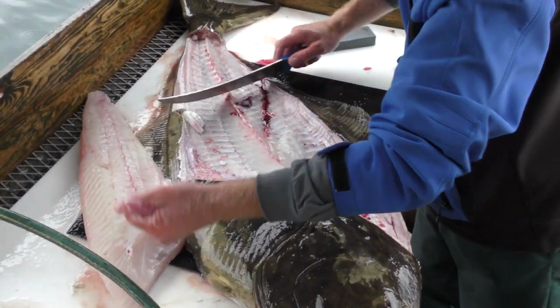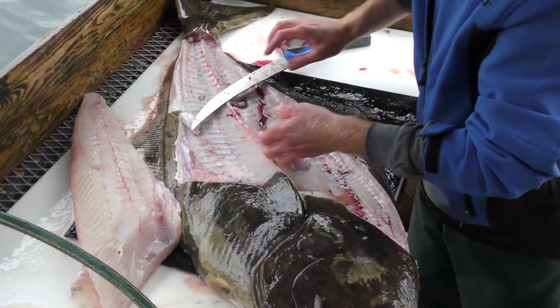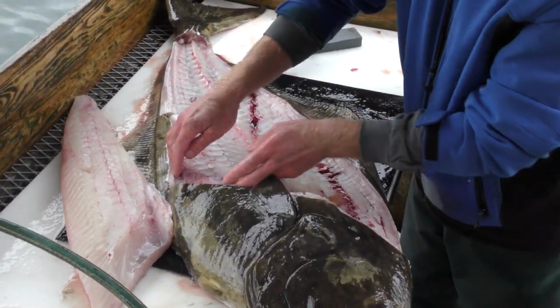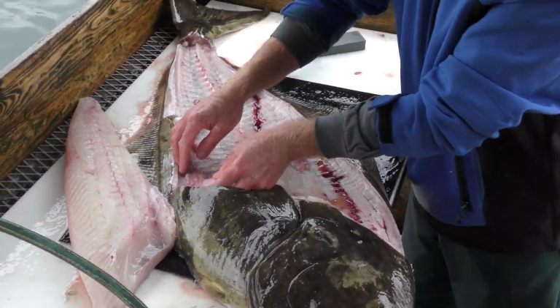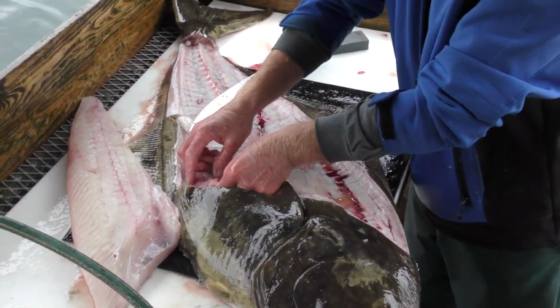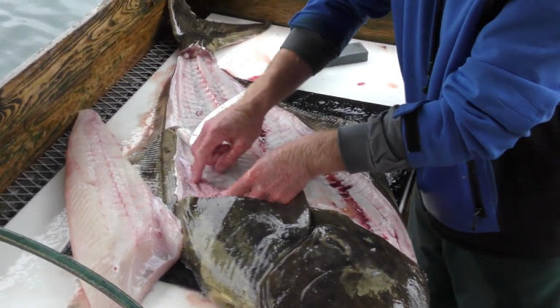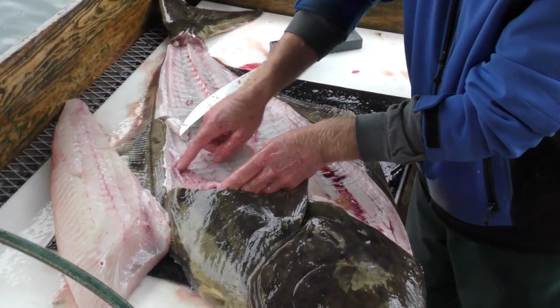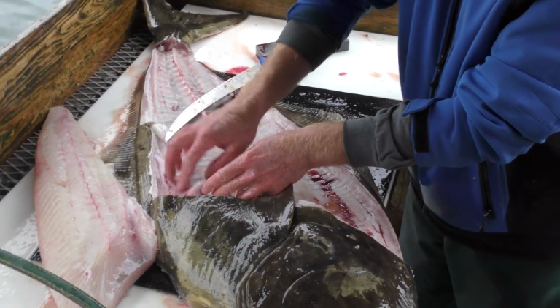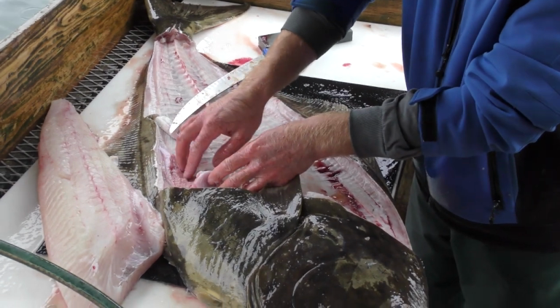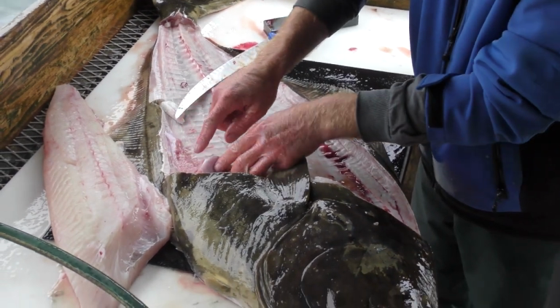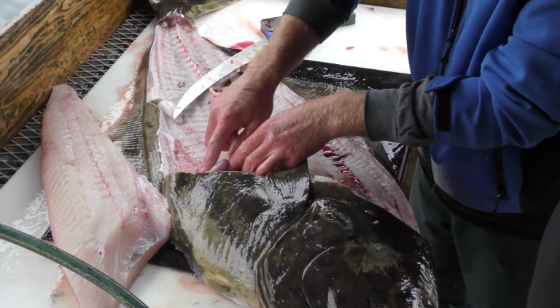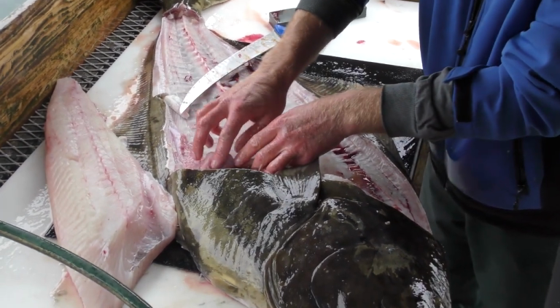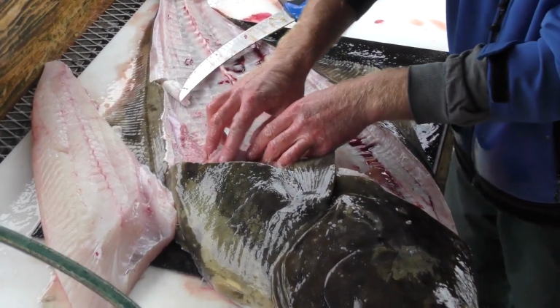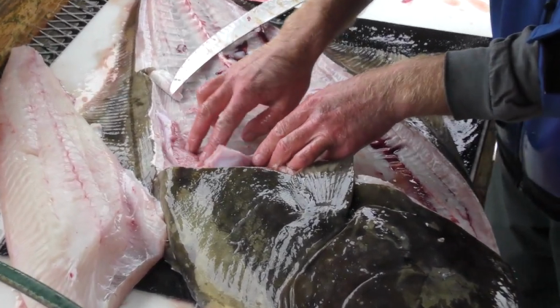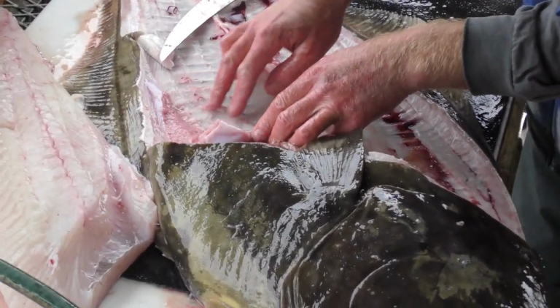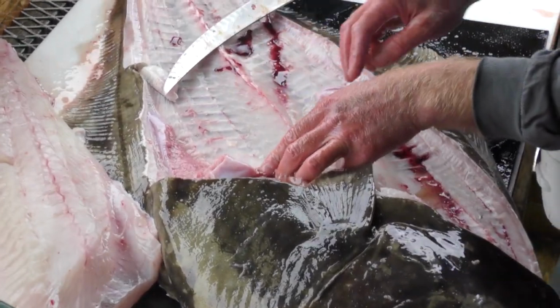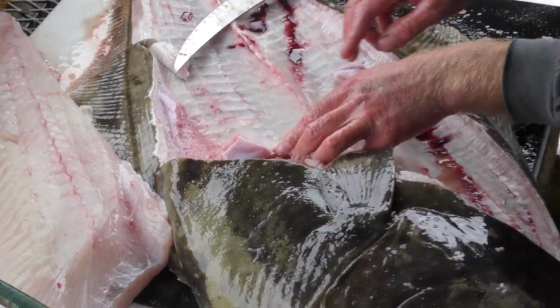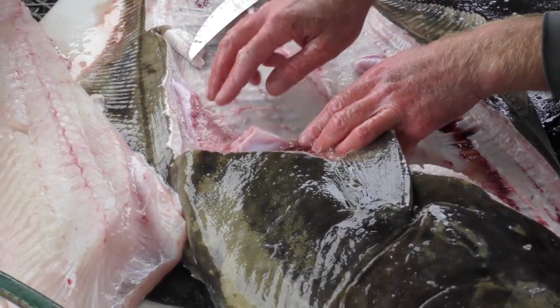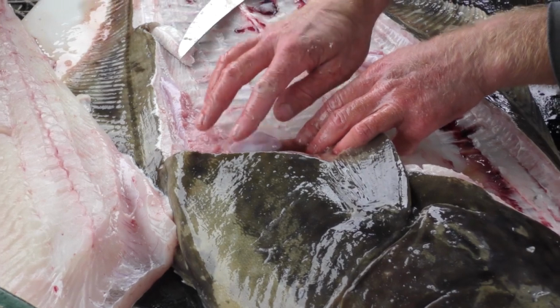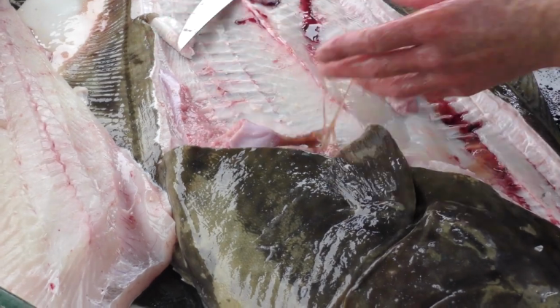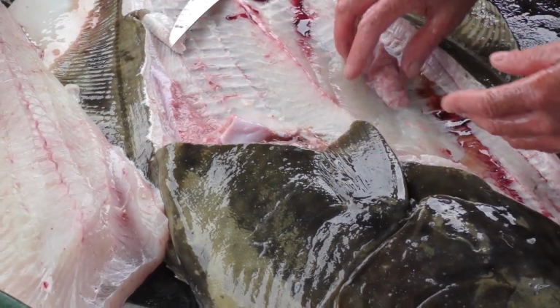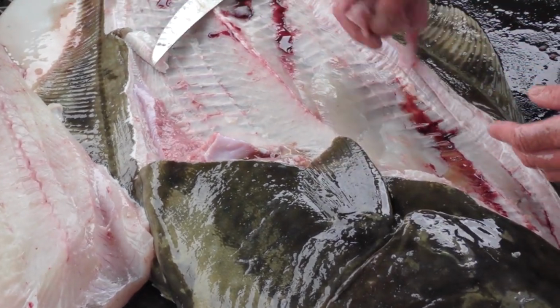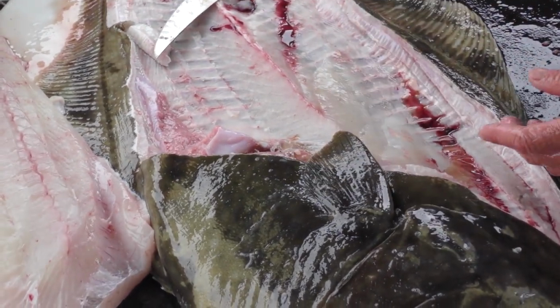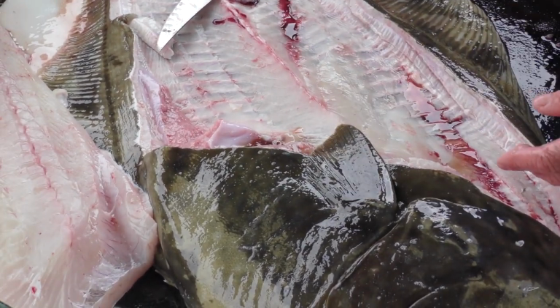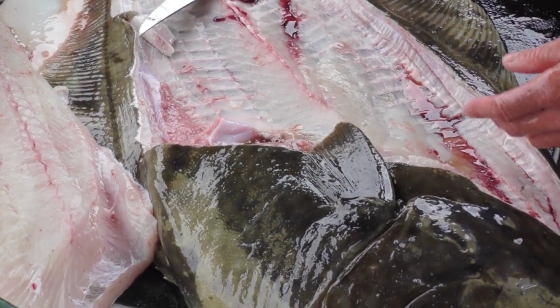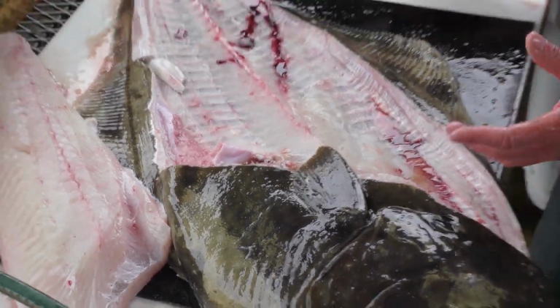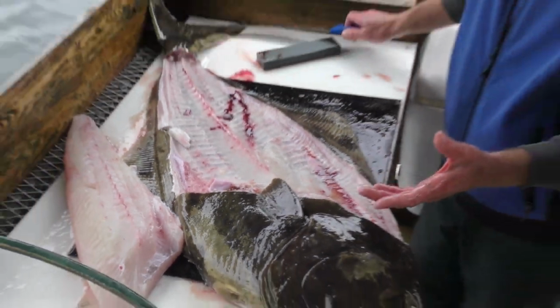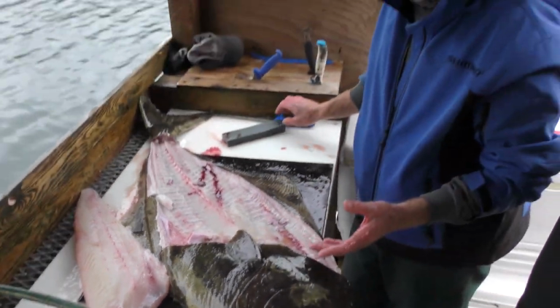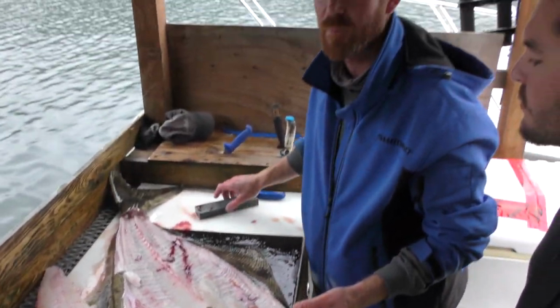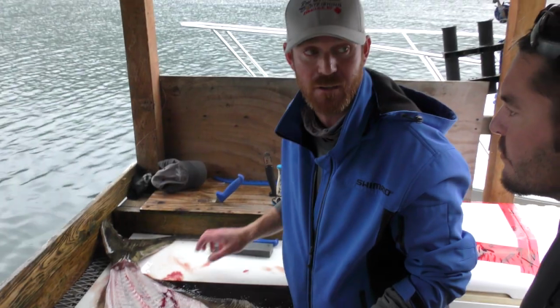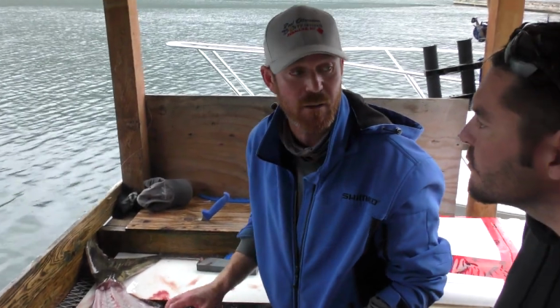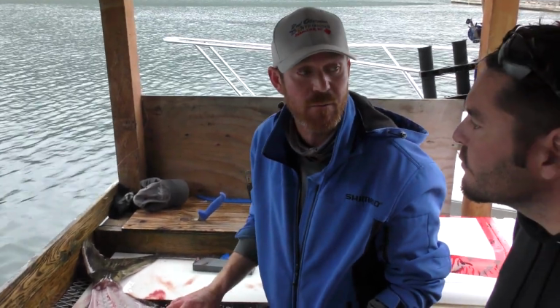This is a female halibut — pink gonads, they call them. On a male, this will be a grayish green. The pink is a female. Pretty much all the big fish — anything 35 to 40 pounds plus — is typically a female.